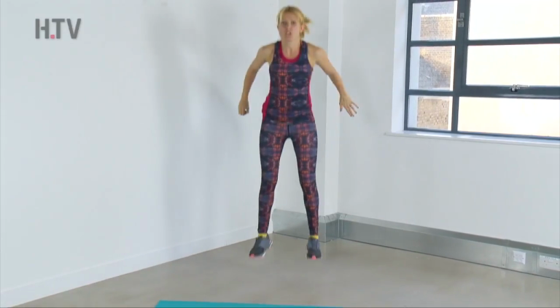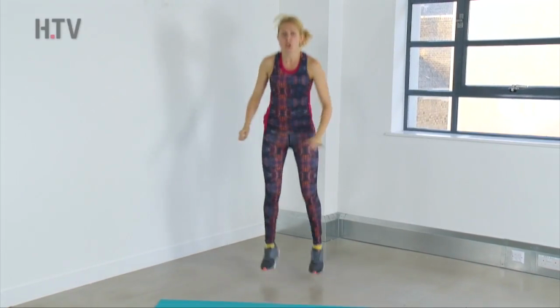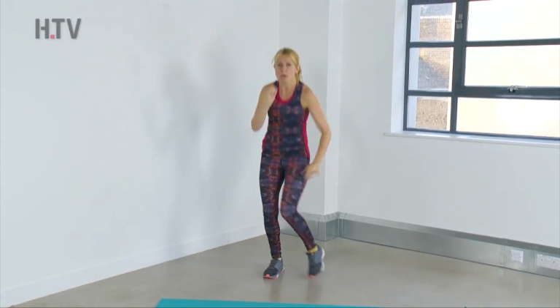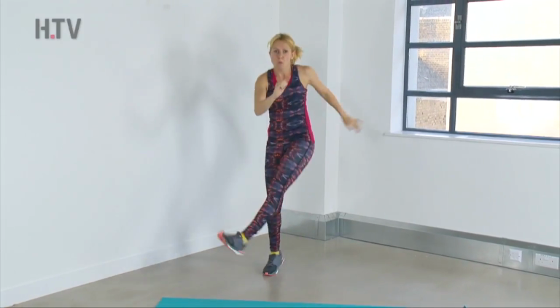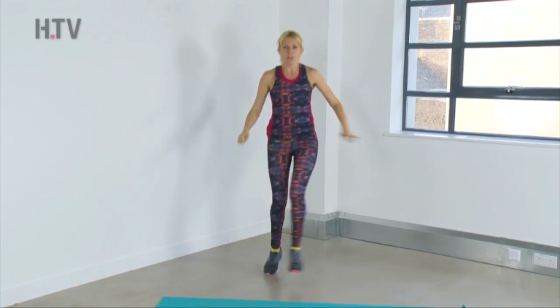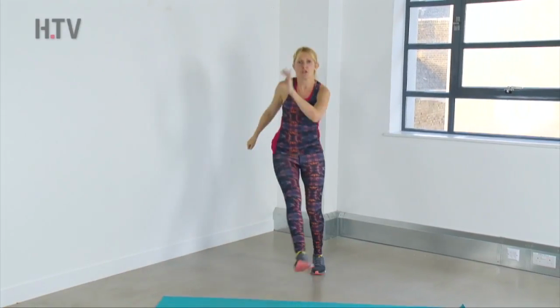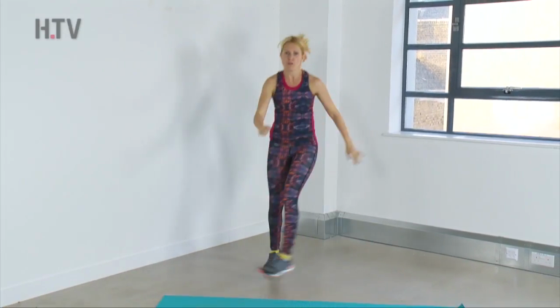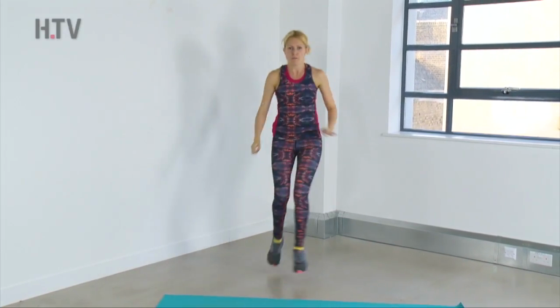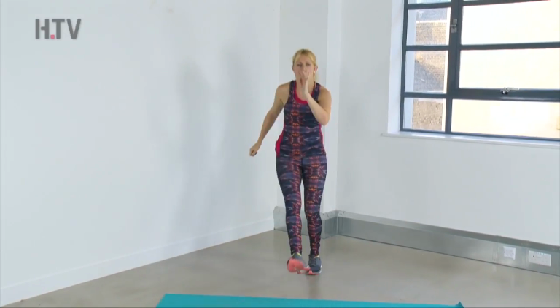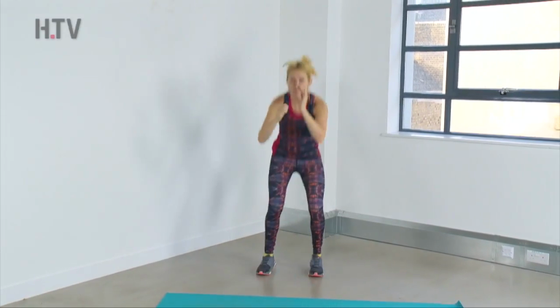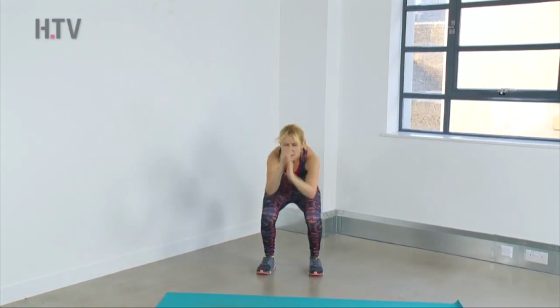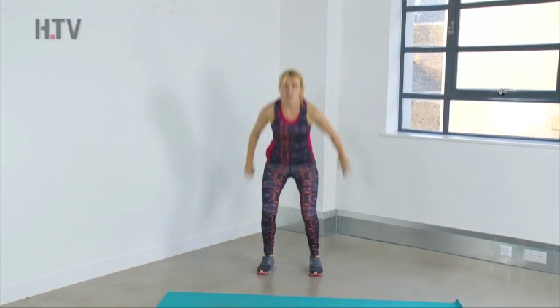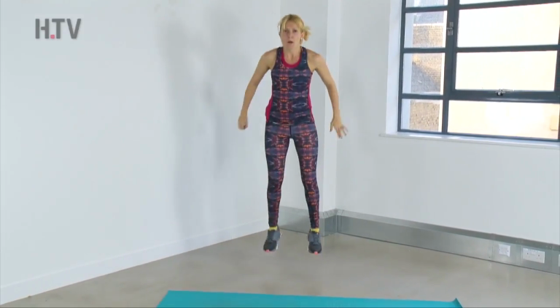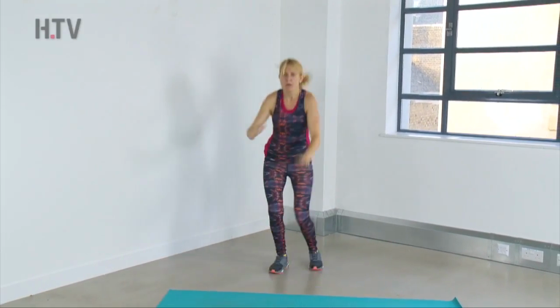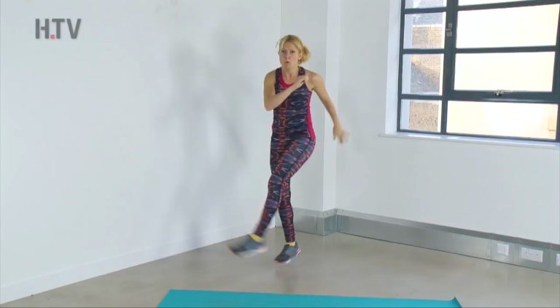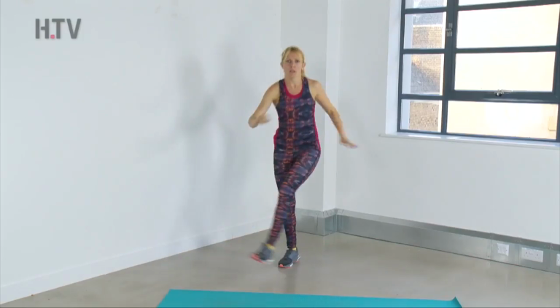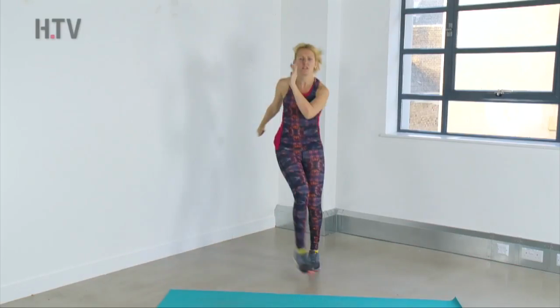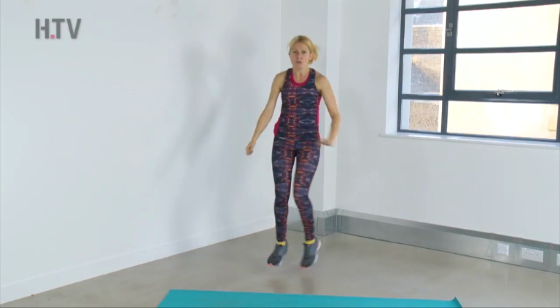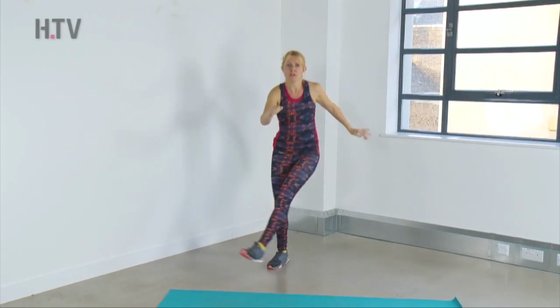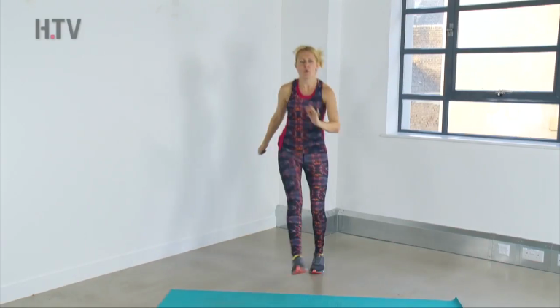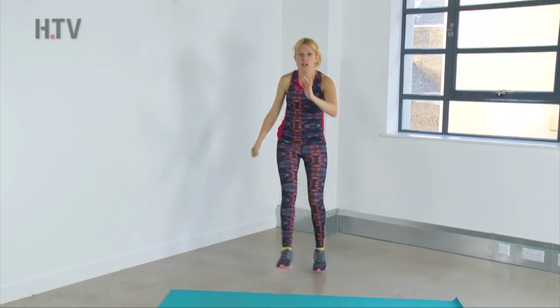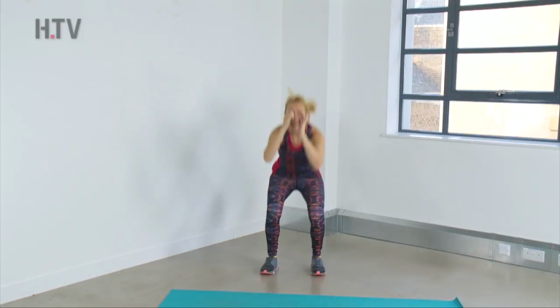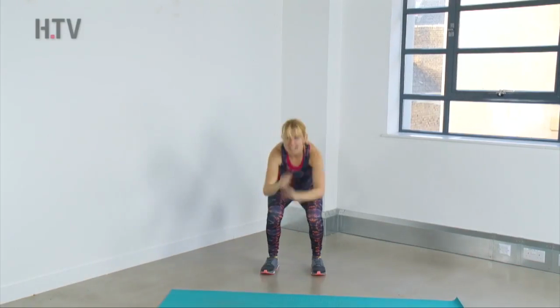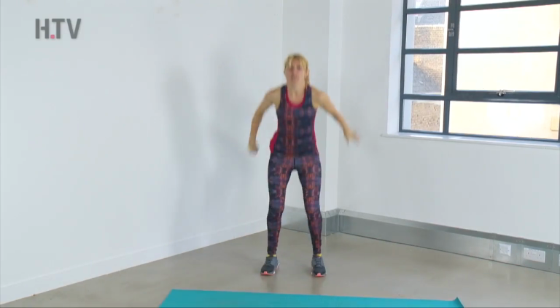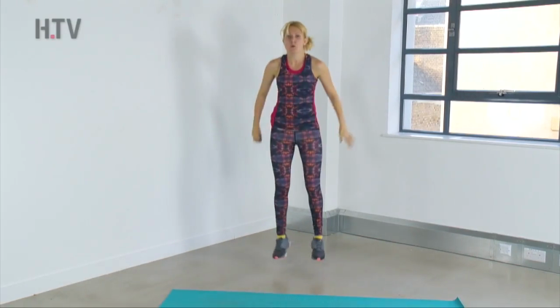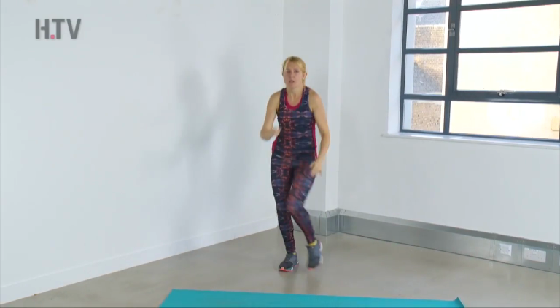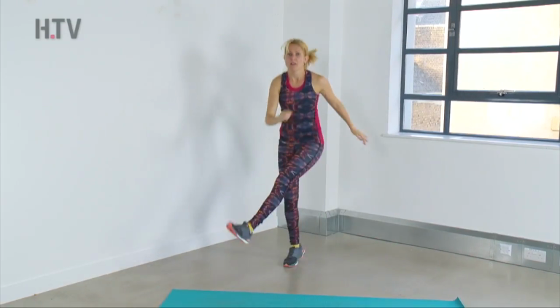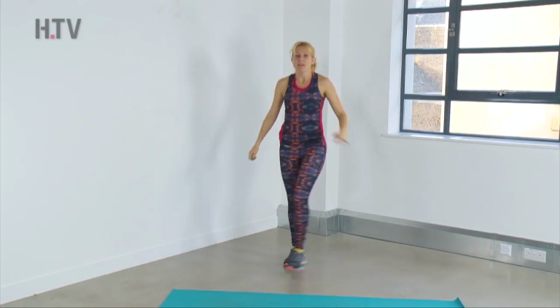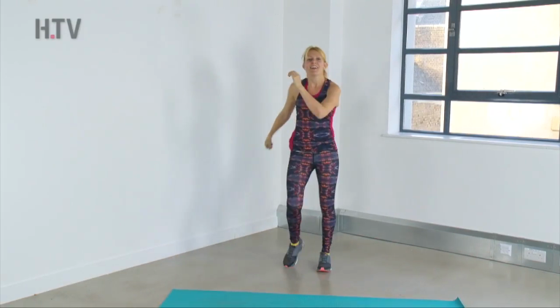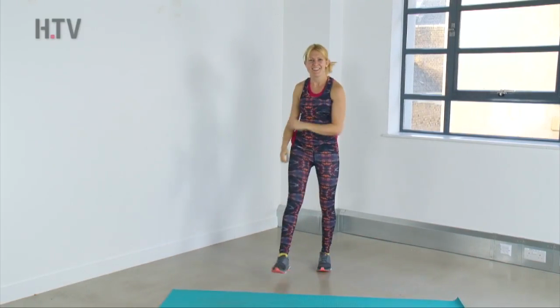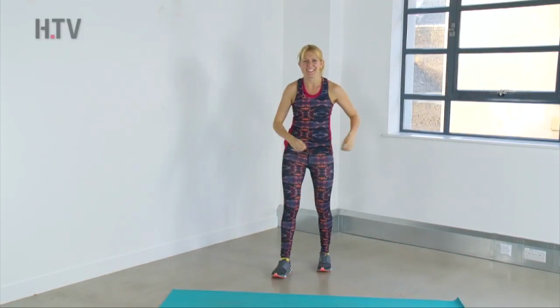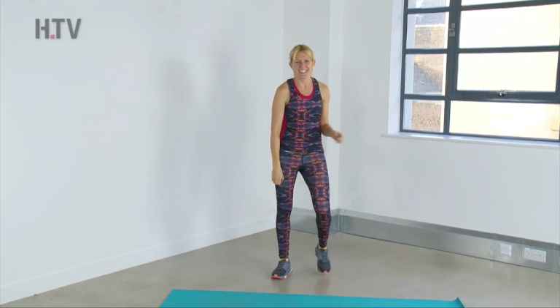Give it a jump — one, two, three, four. Jump — one, two, three, four. And again, well done guys.